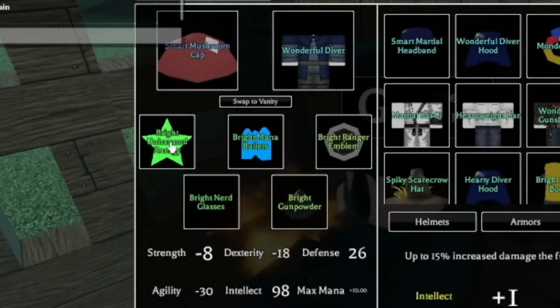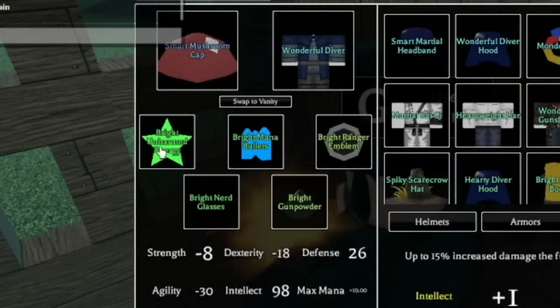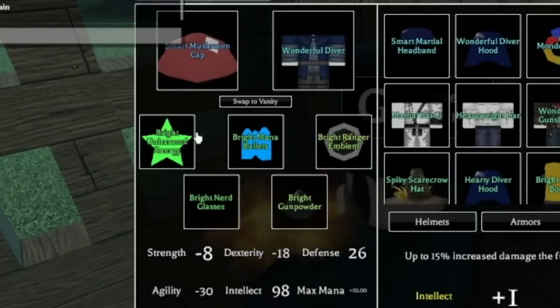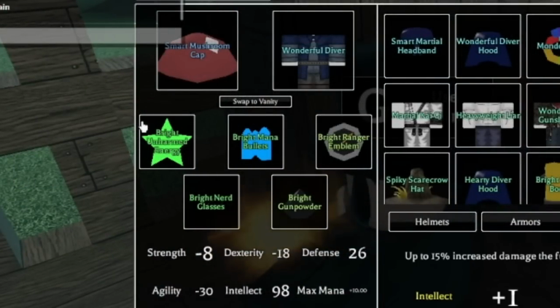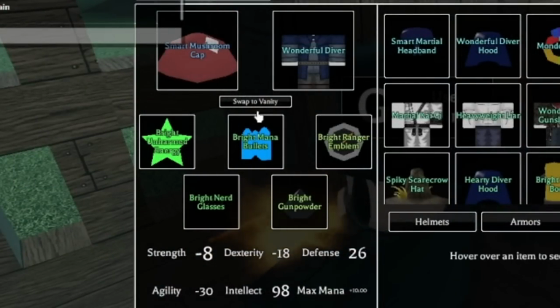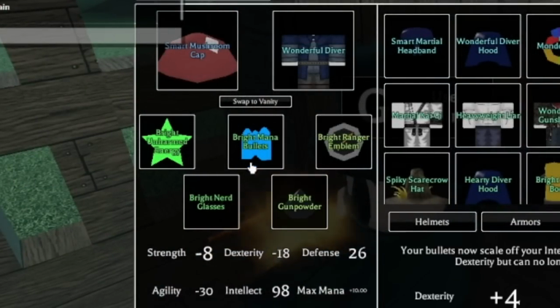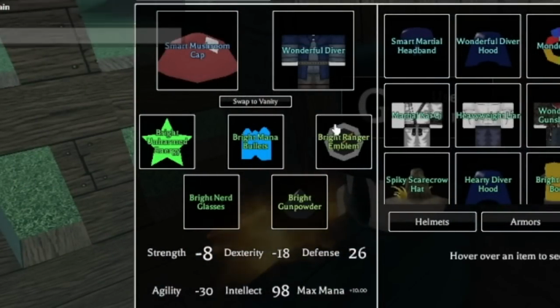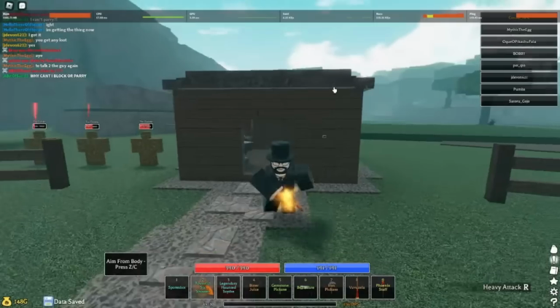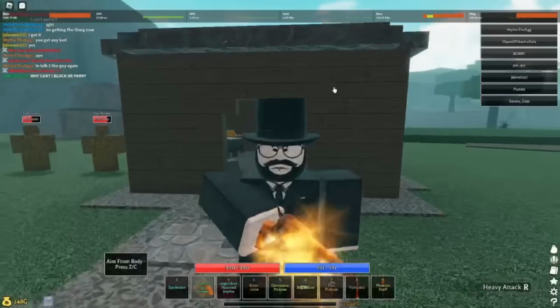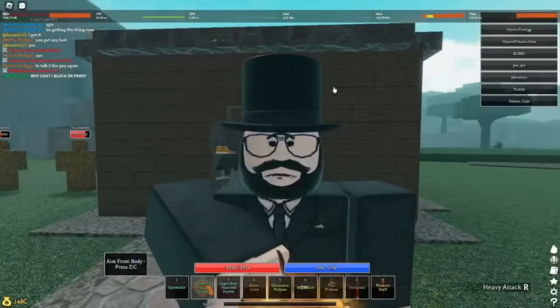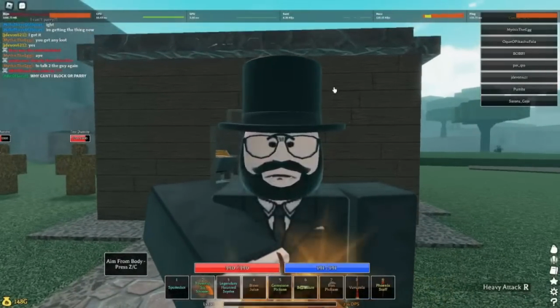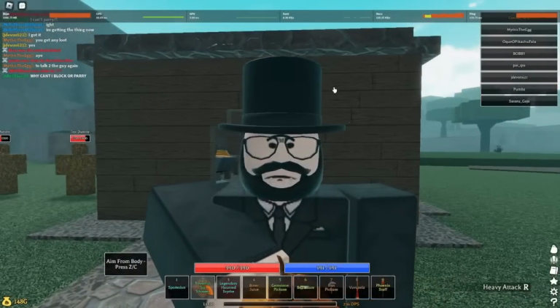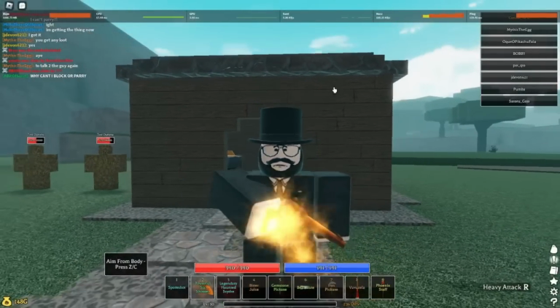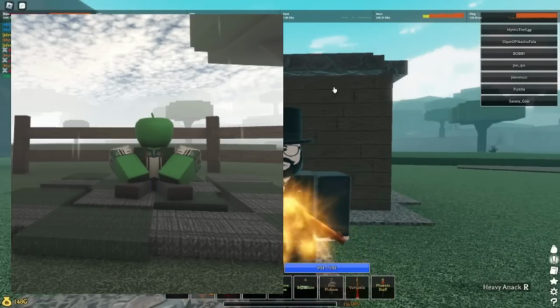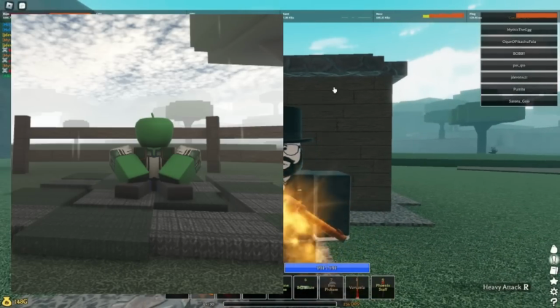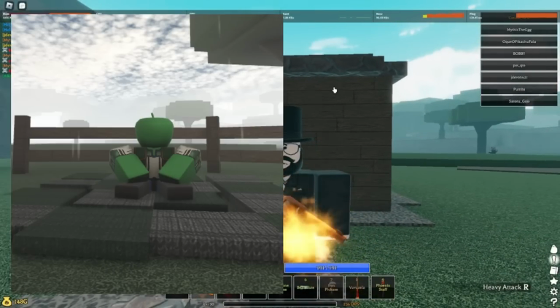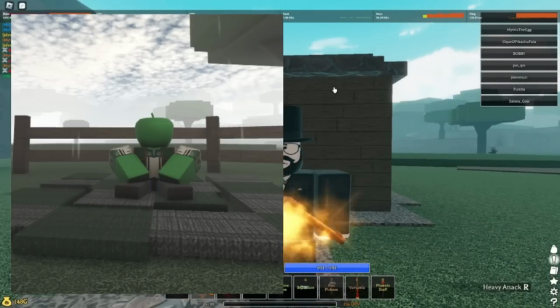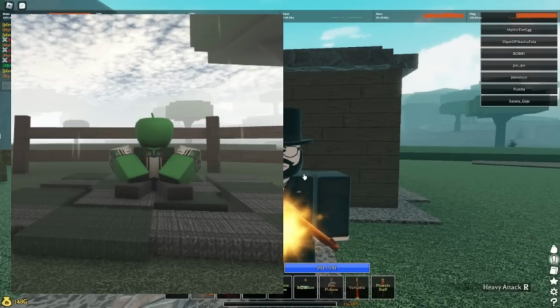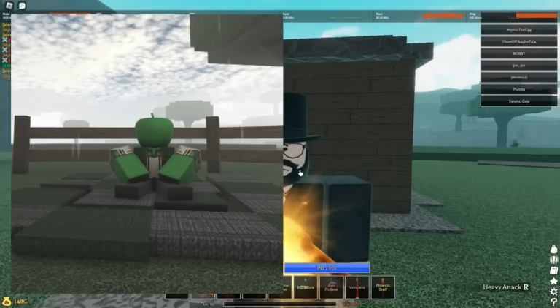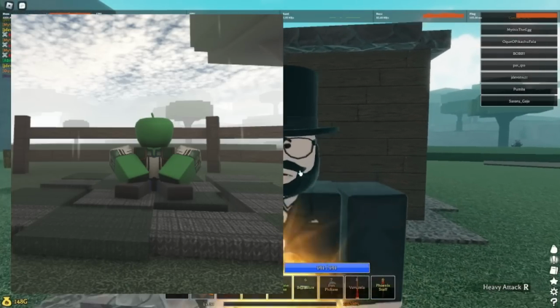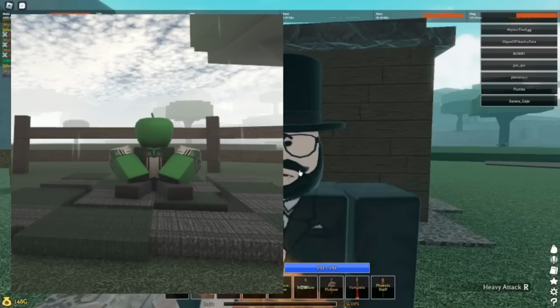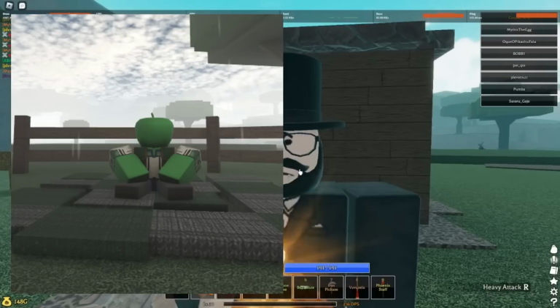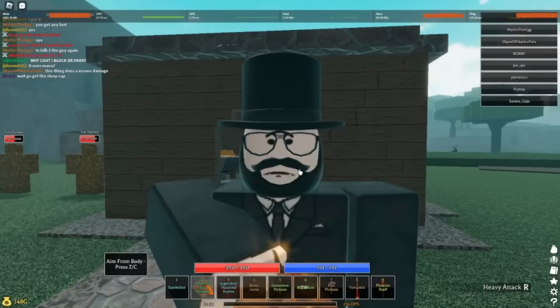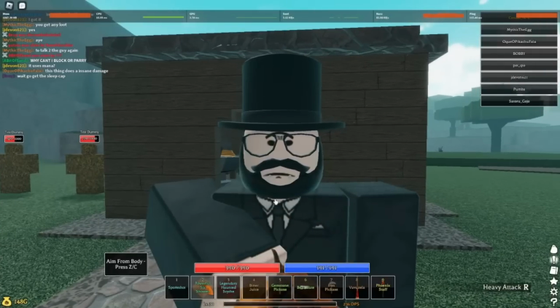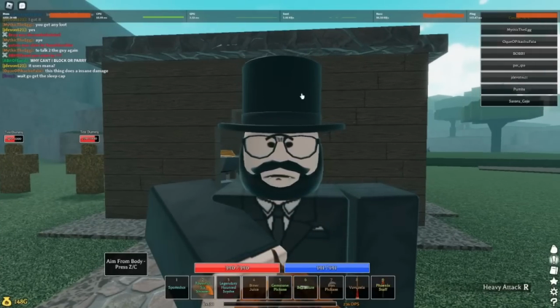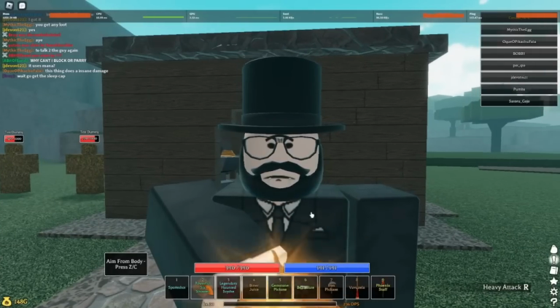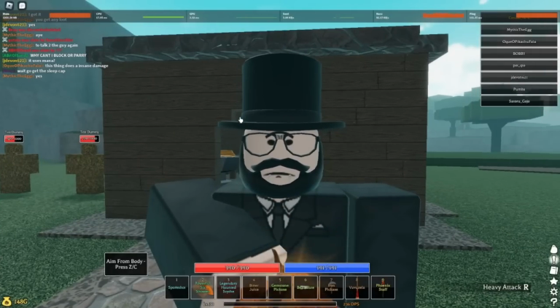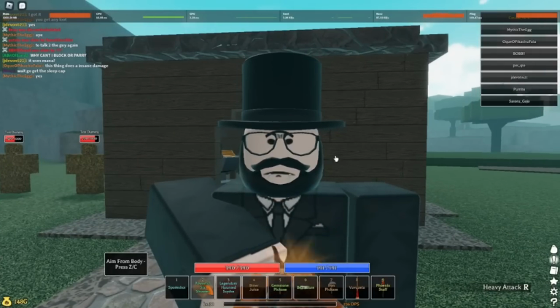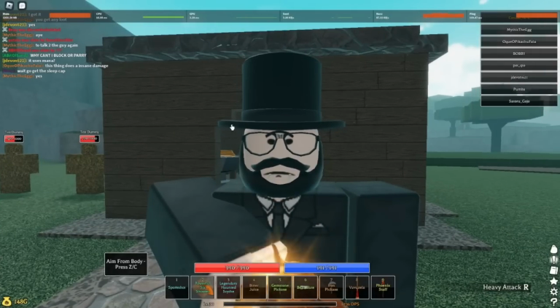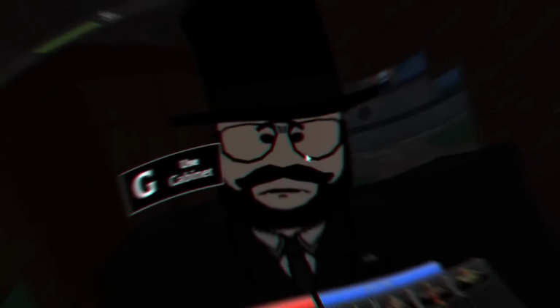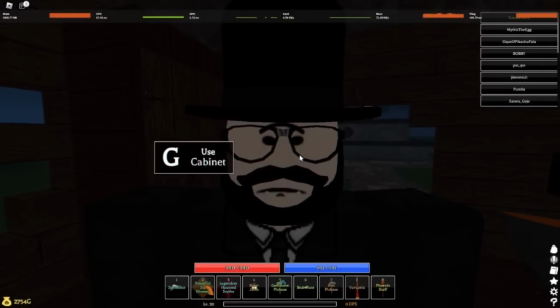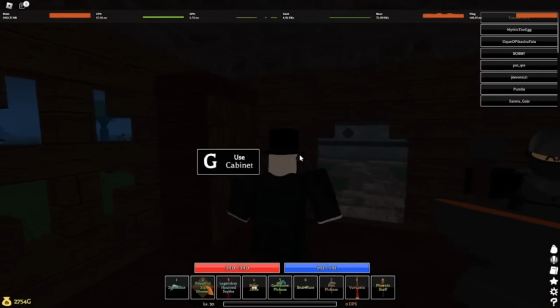First, the unharmed energy and mana bullets — you can get those from Mellow or the green head merchant guy. The fastest way is to server hop until they appear in the shop.